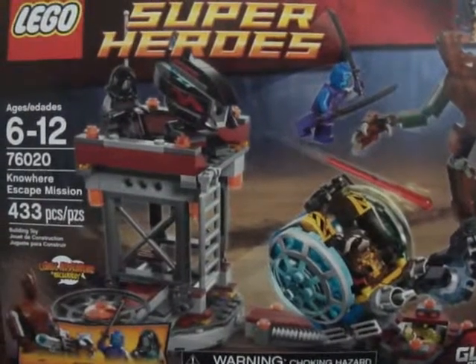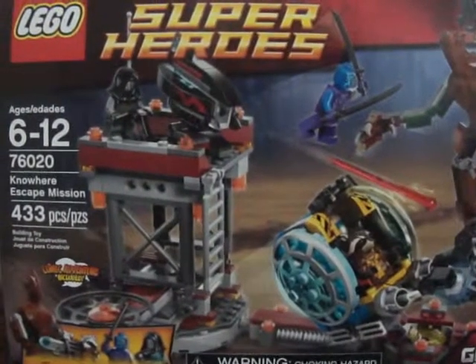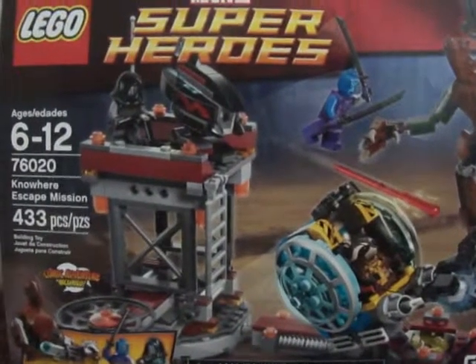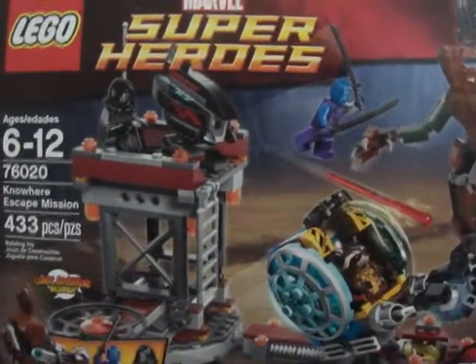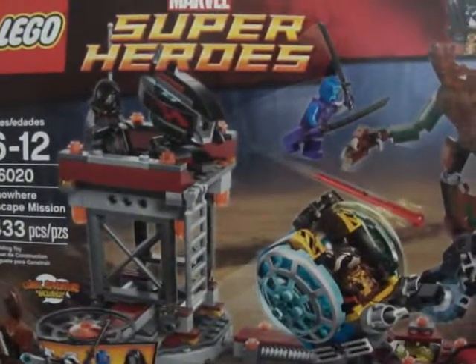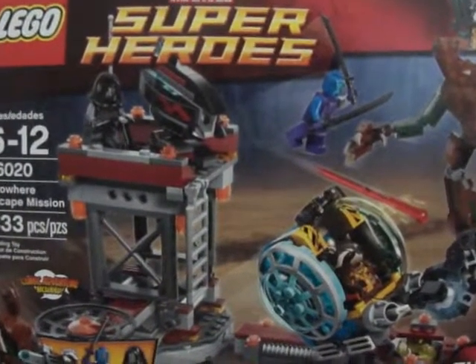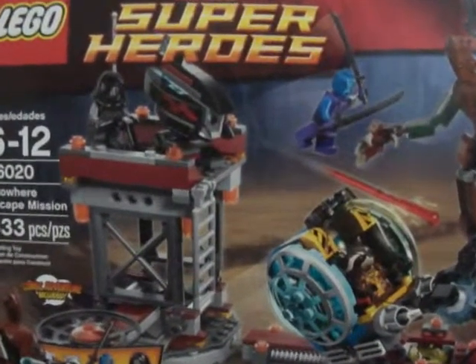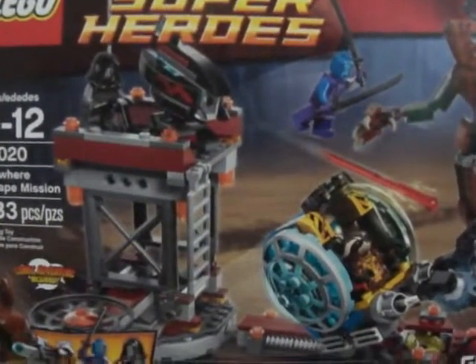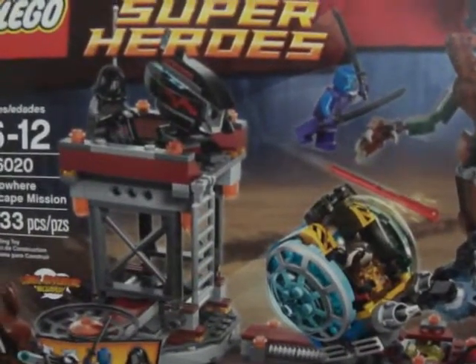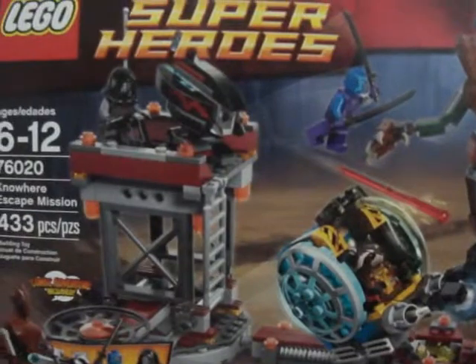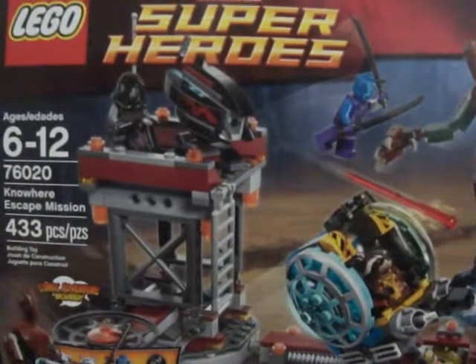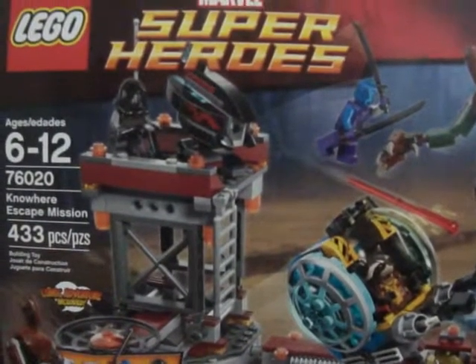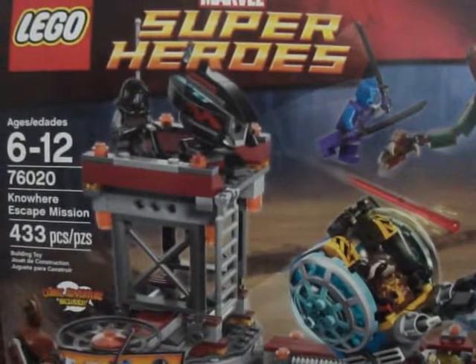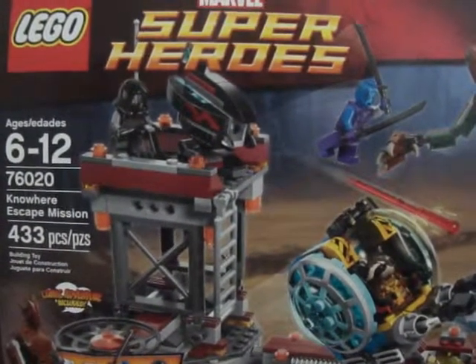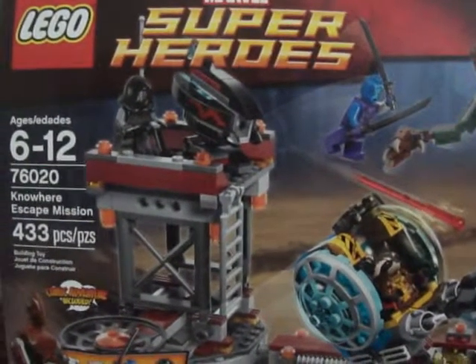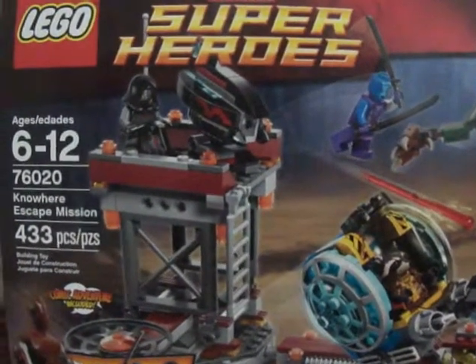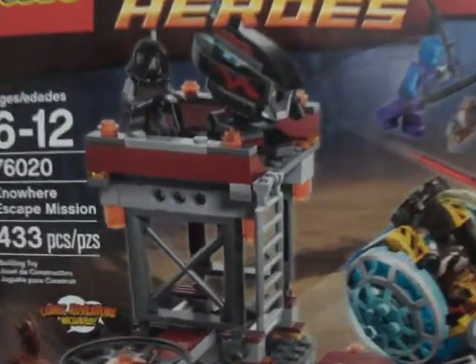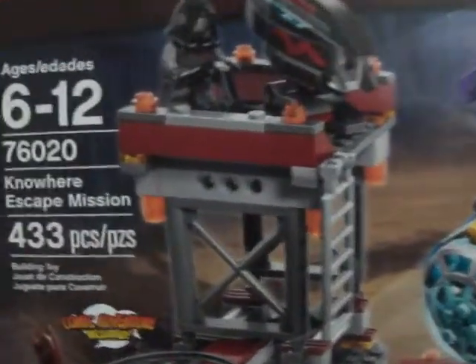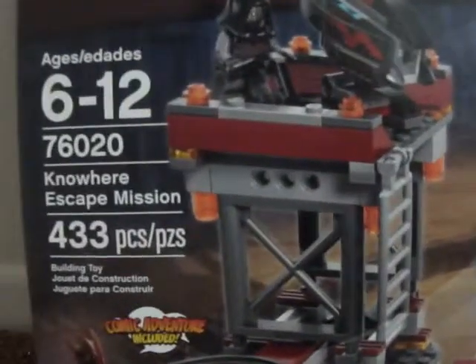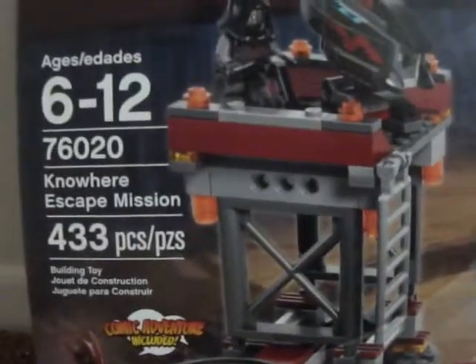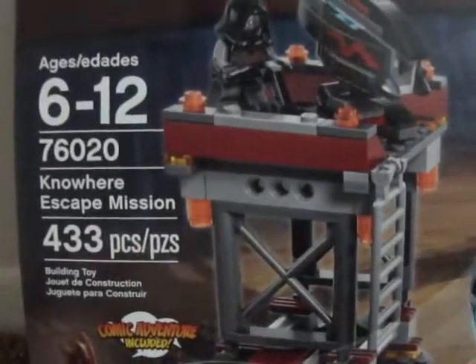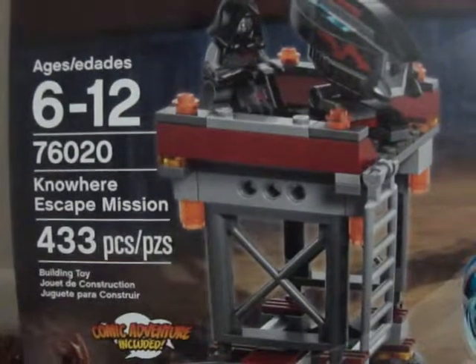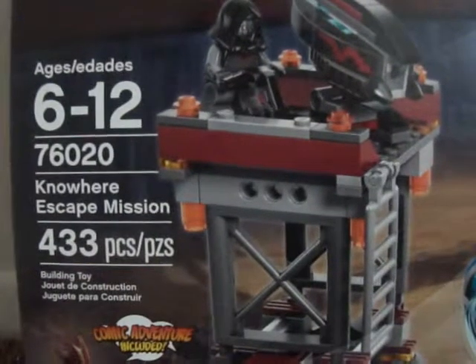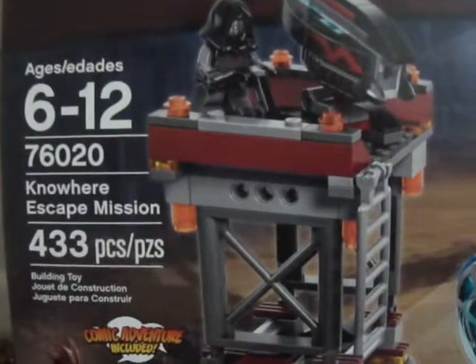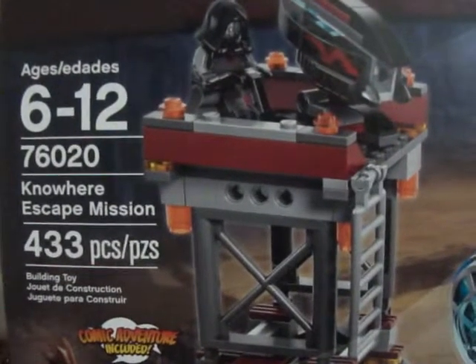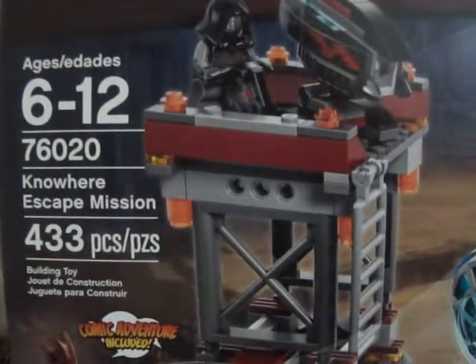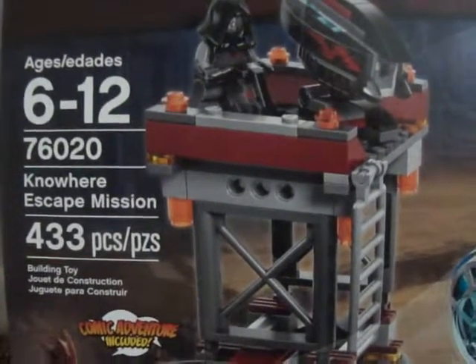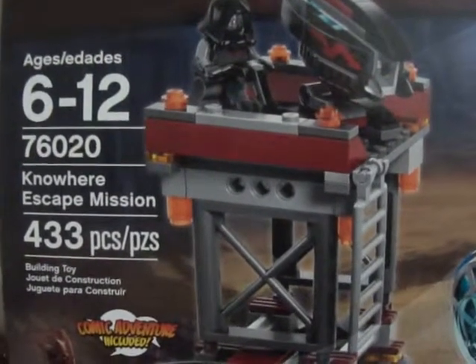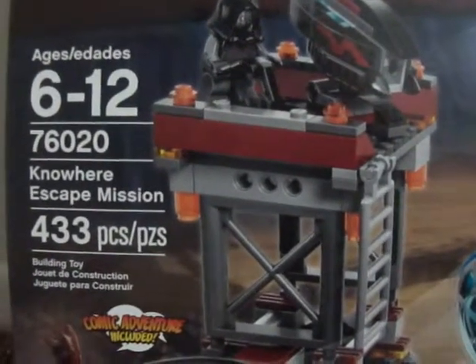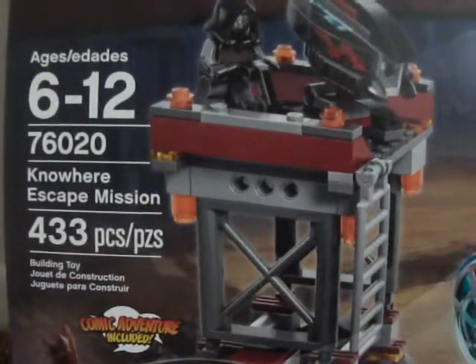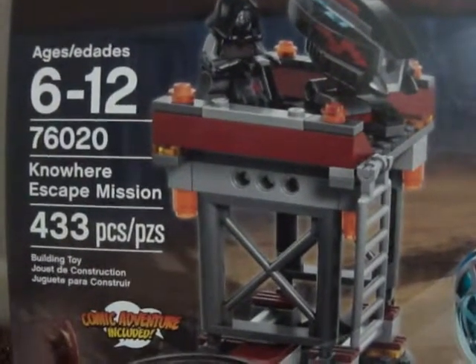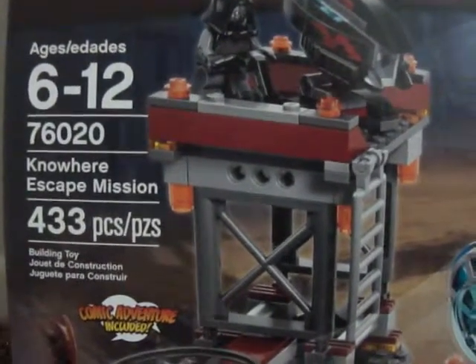Hey guys, this is Andy50K1 with another LEGO Marvel Super Heroes box set review. Box set number is 76020, Nowhere Escape Mission.